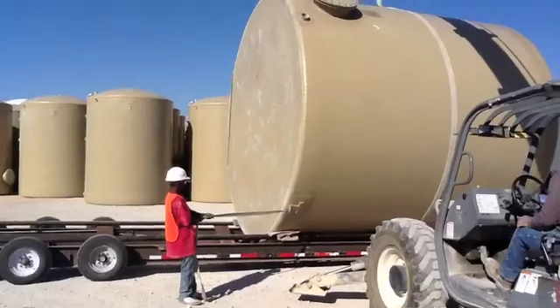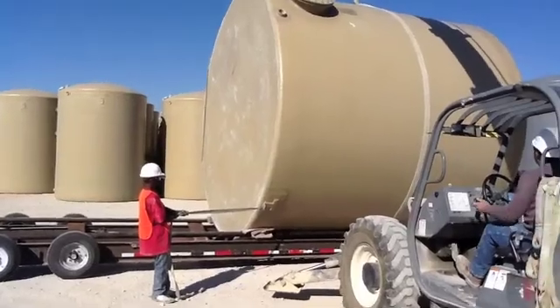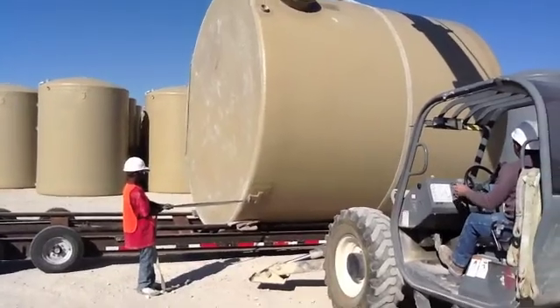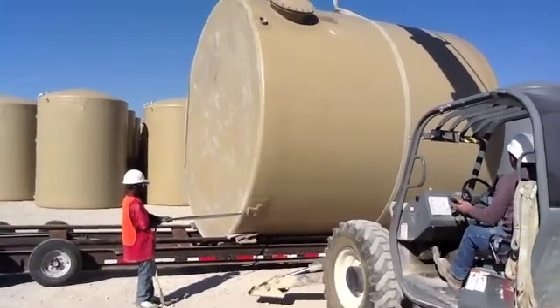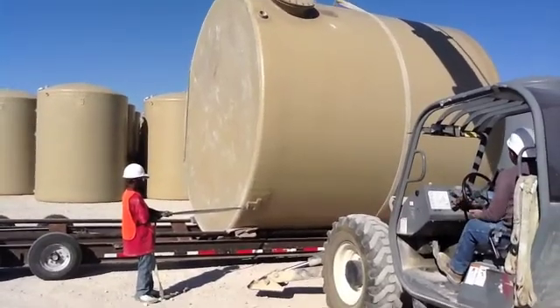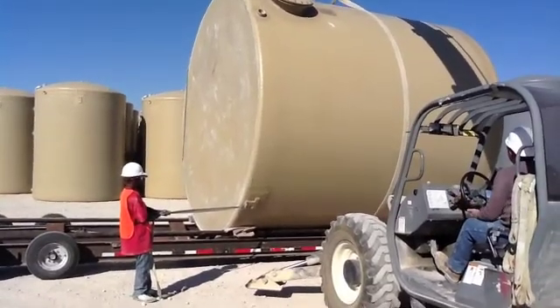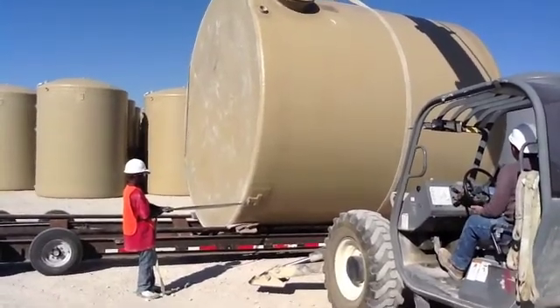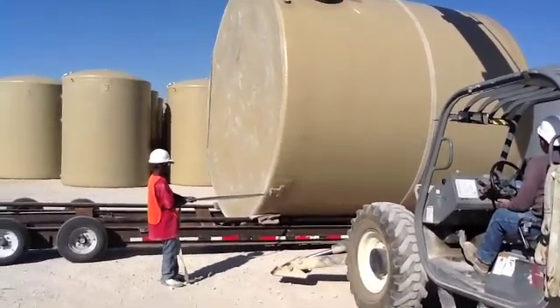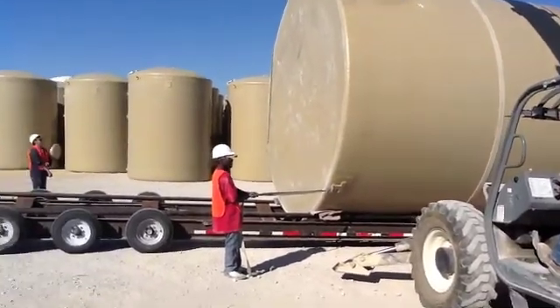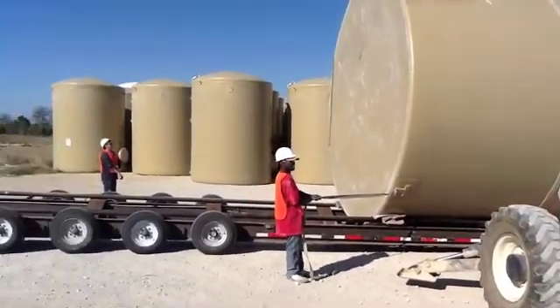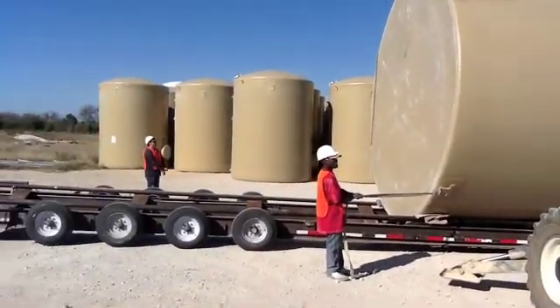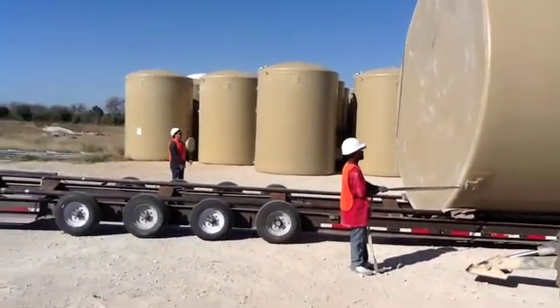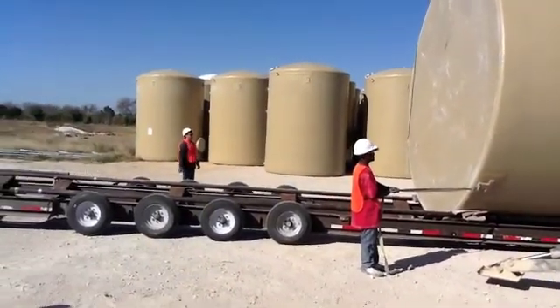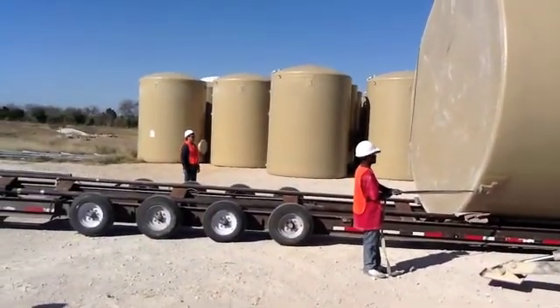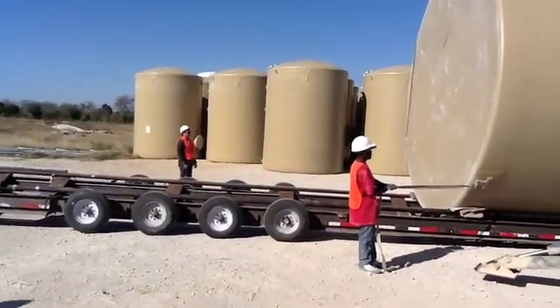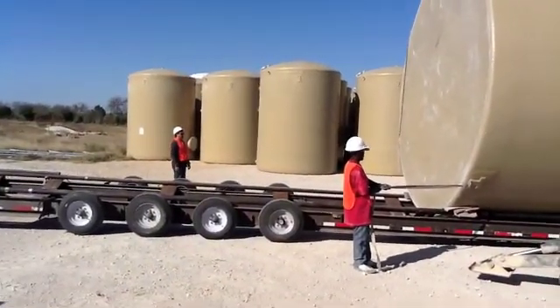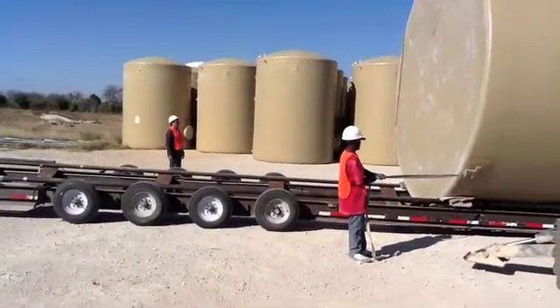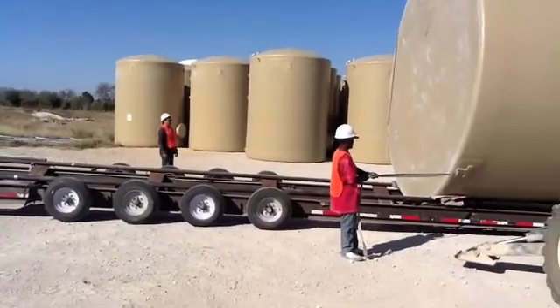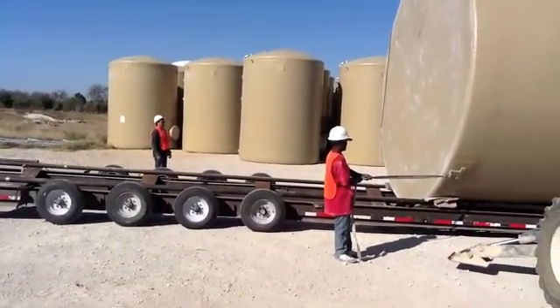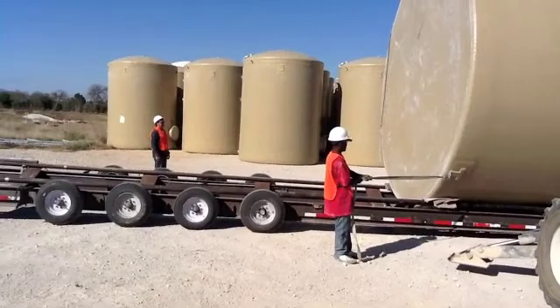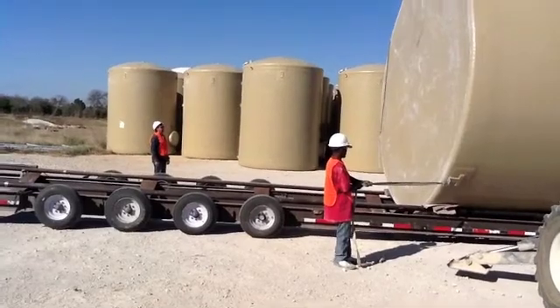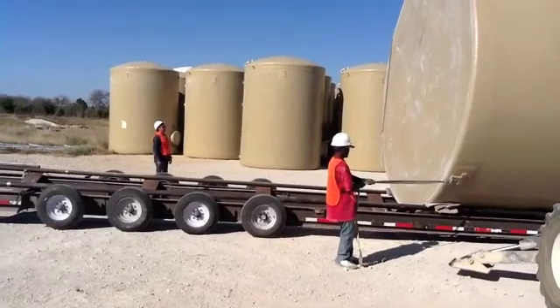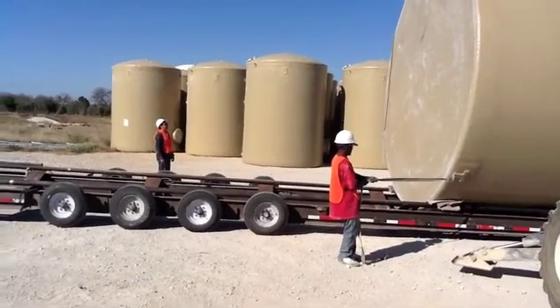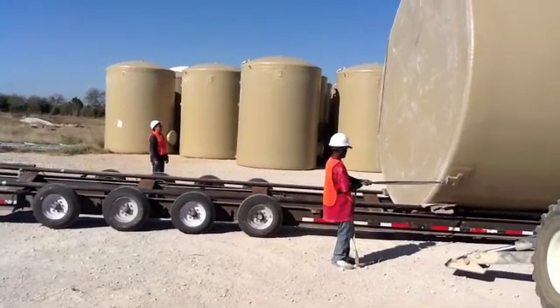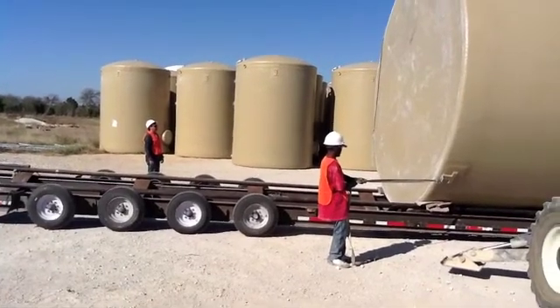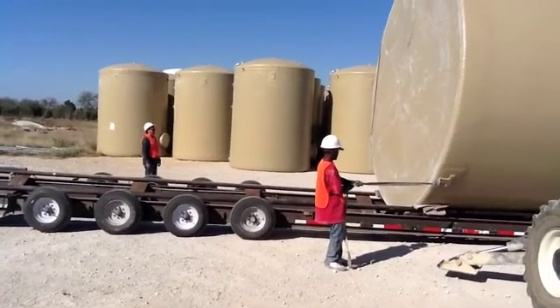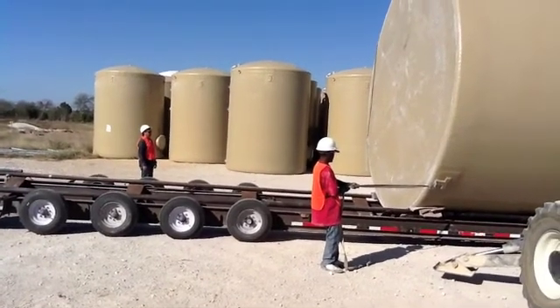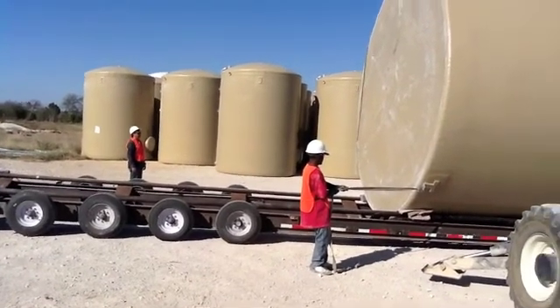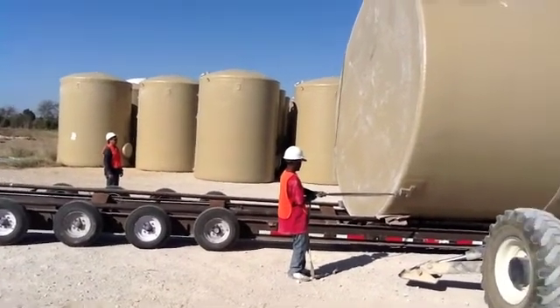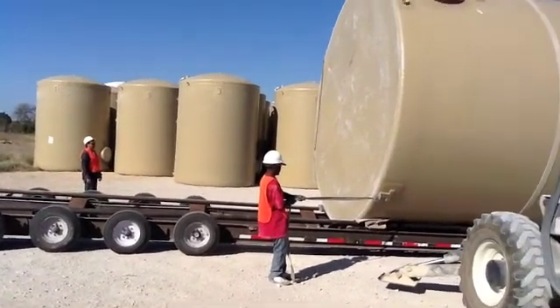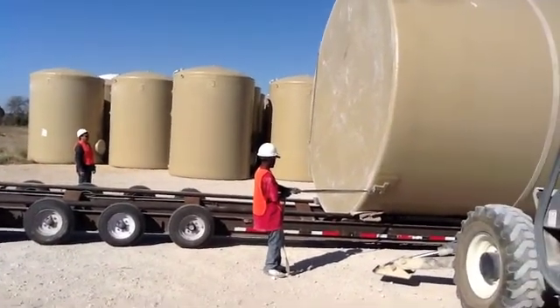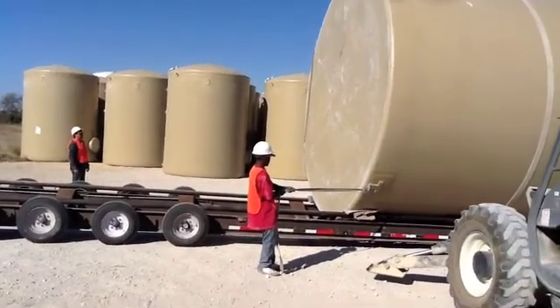Mike will pull the strap to top dead center, then pick straight up on it. Notice there are two men watching for clearance, making sure nobody's around and everything is safe.